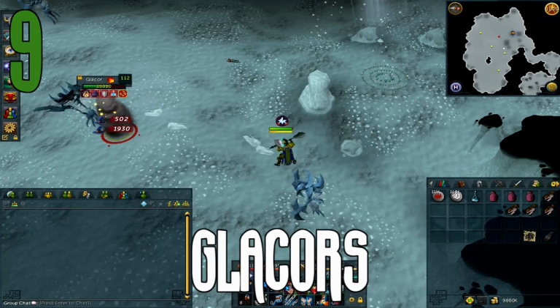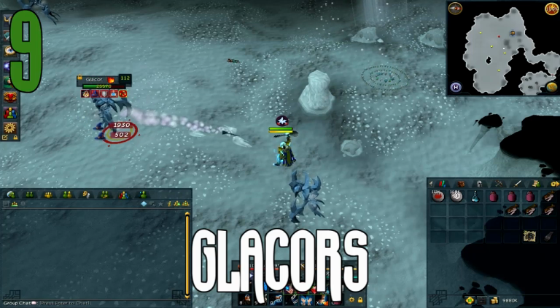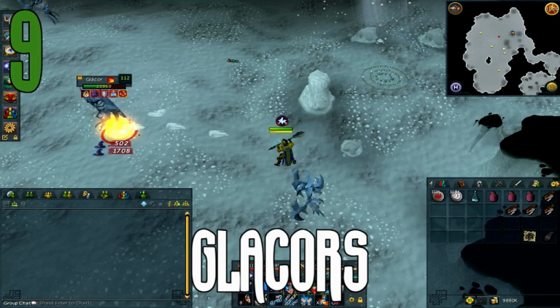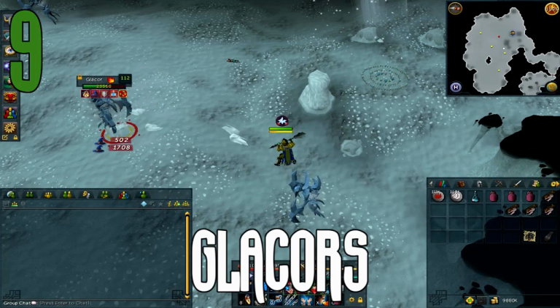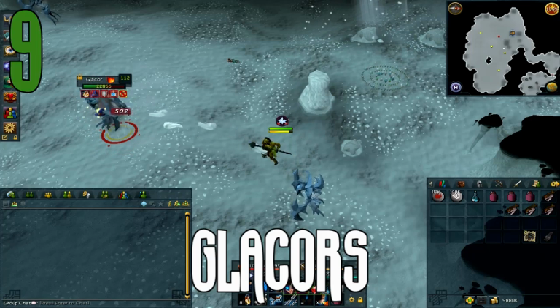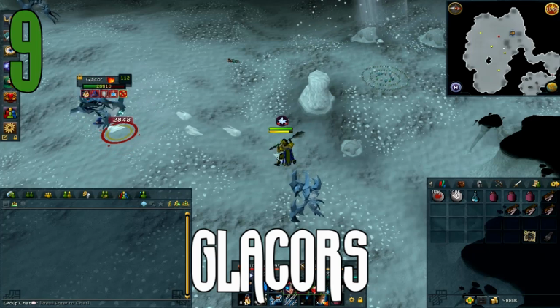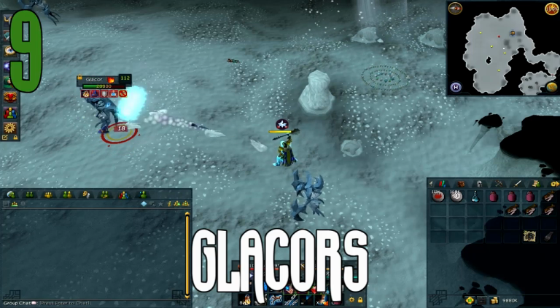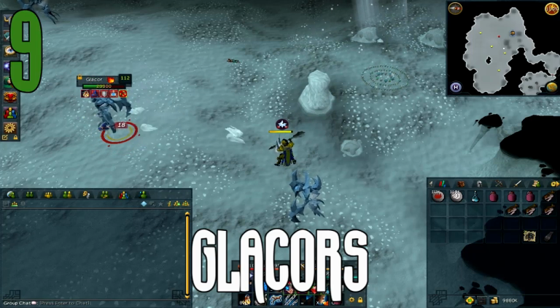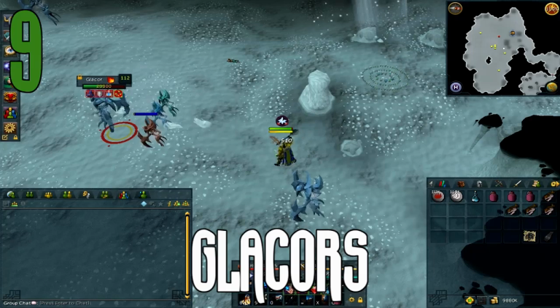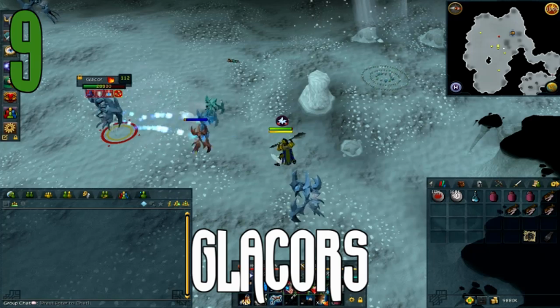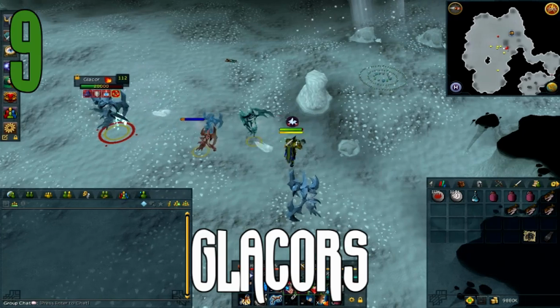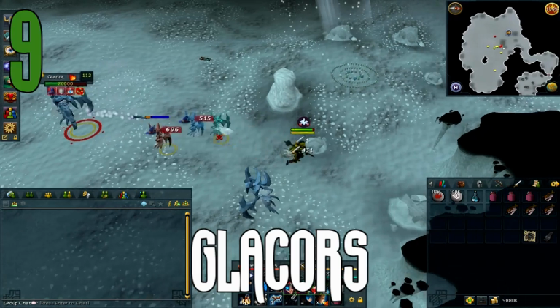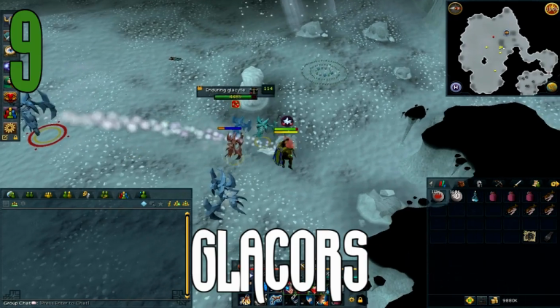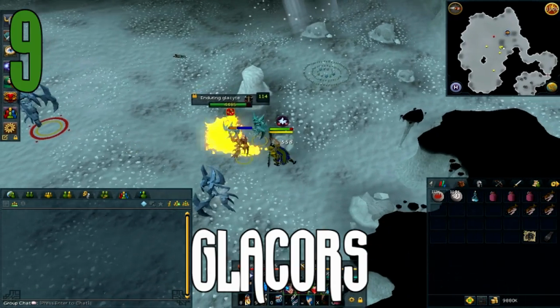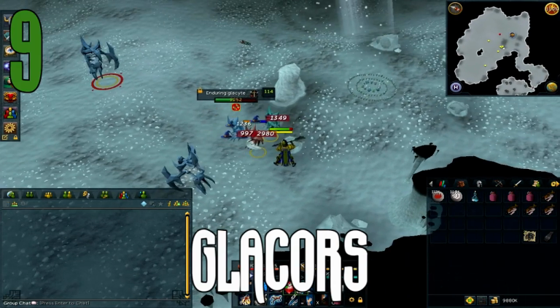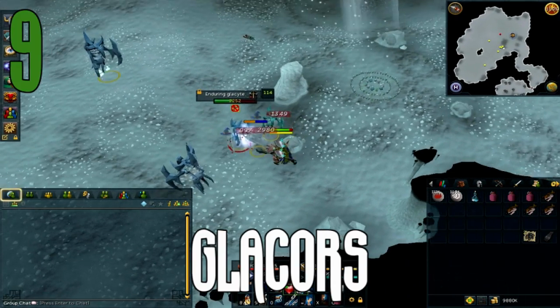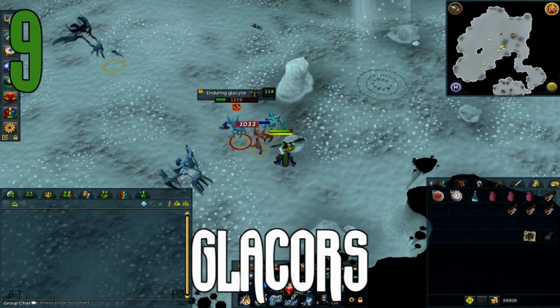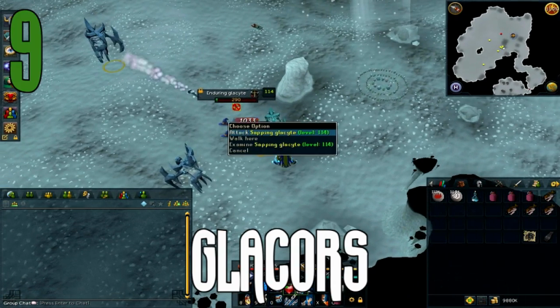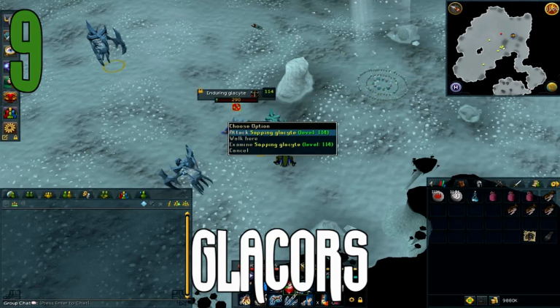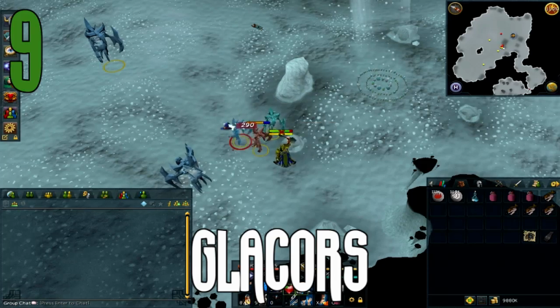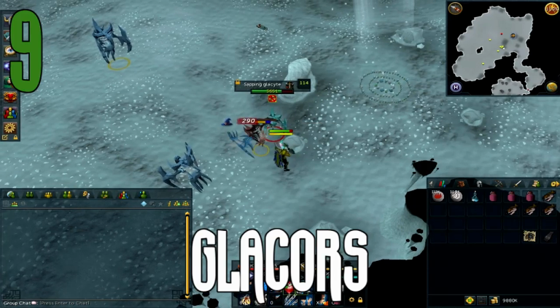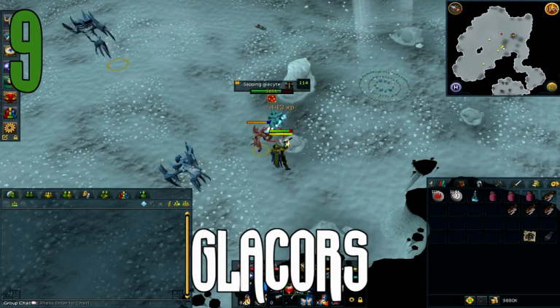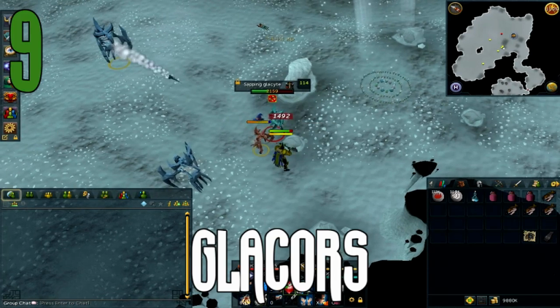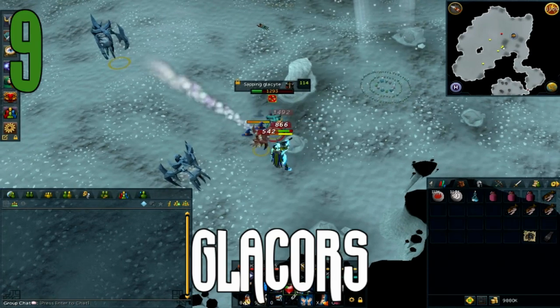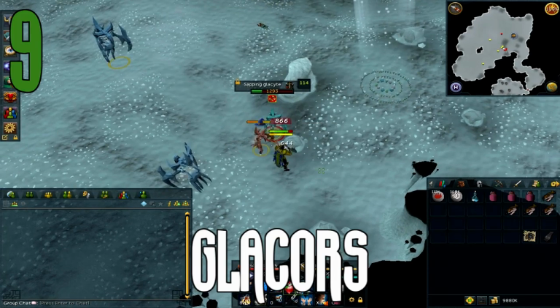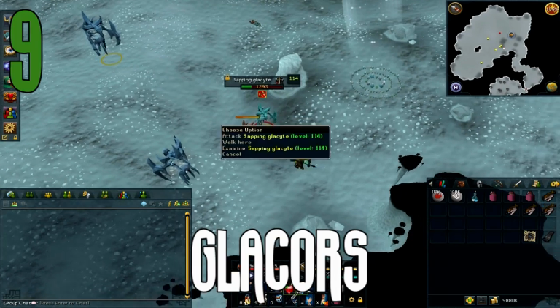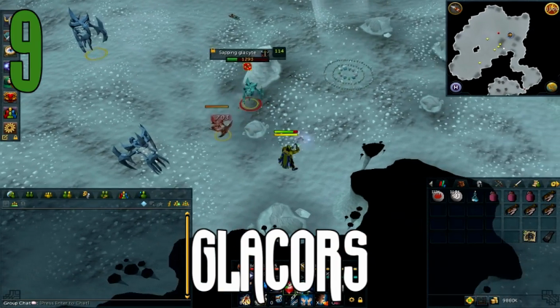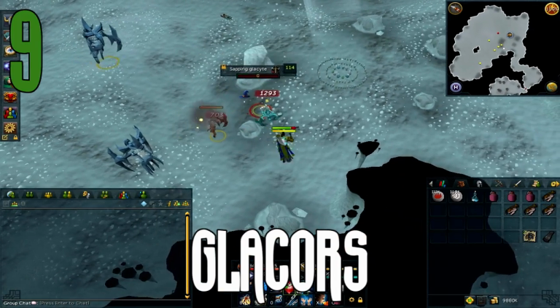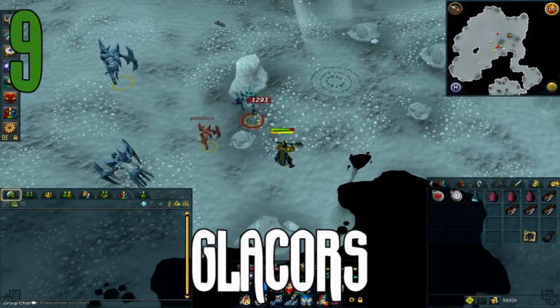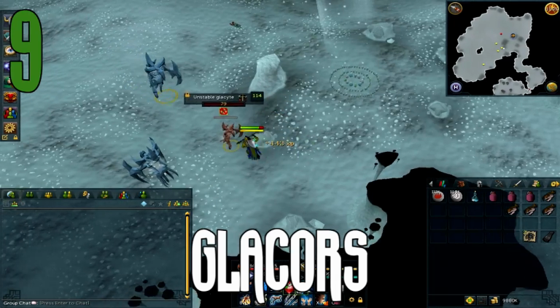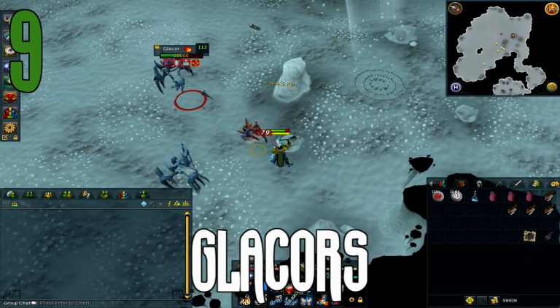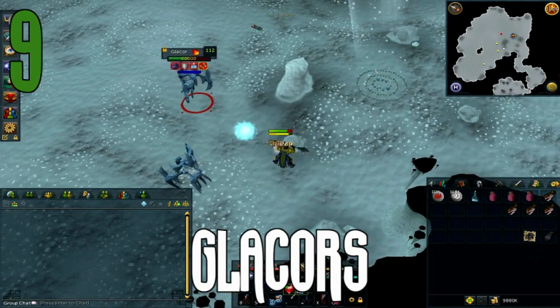Glacers are also fairly profitable as well. Depending on your luck with boot drops — the regular drops aren't amazing — but you can make a decent amount, 3, possibly even 4 mil an hour if you're getting really lucky with the Steadfast and all that. I would recommend training Glacers; this is probably my favorite method to train personally out of everything on this list.